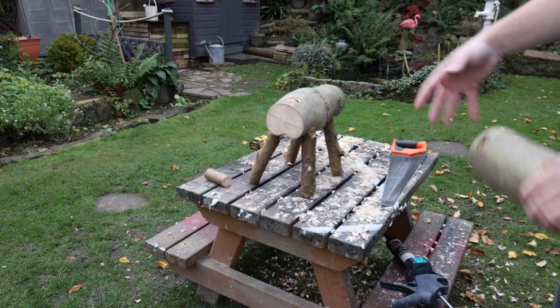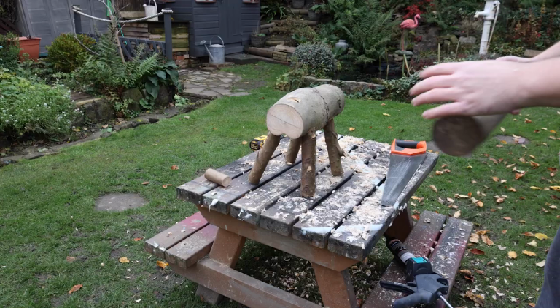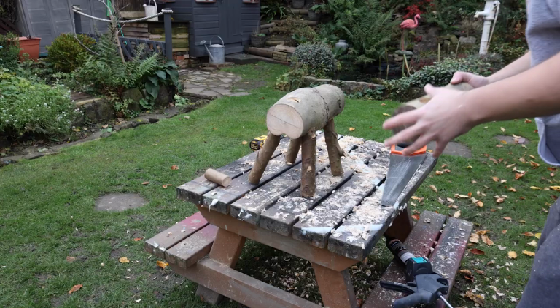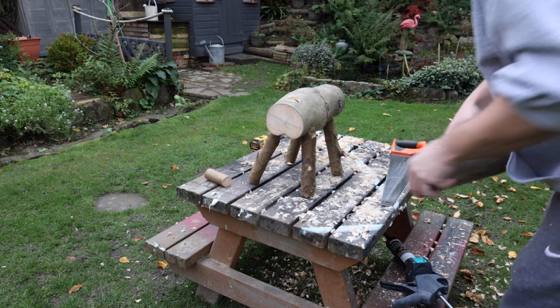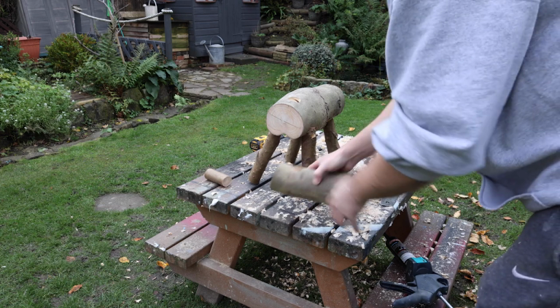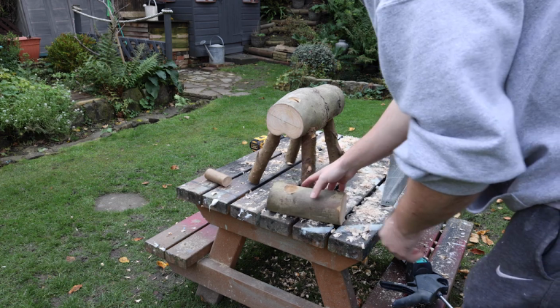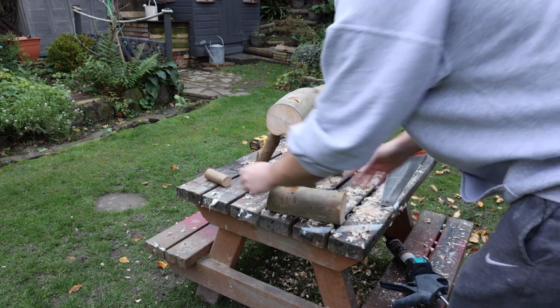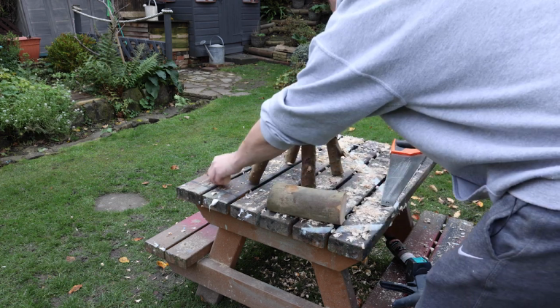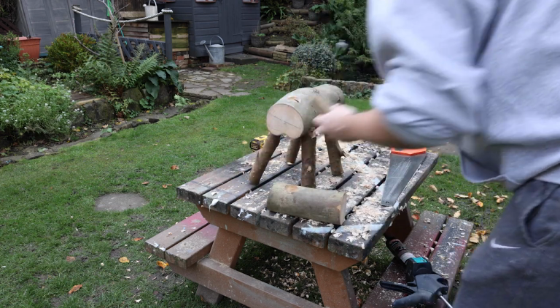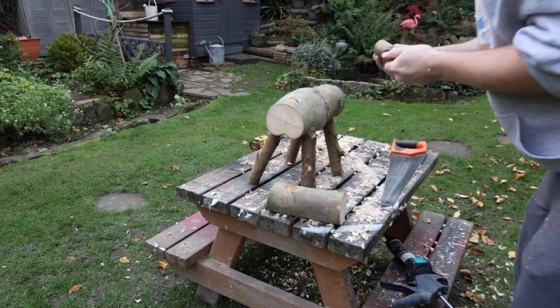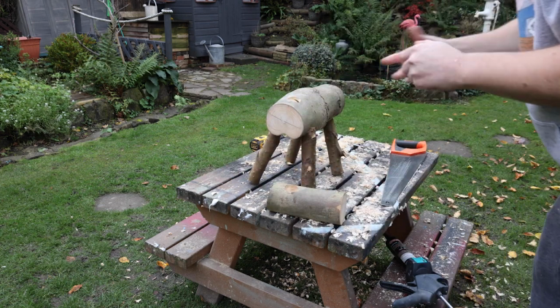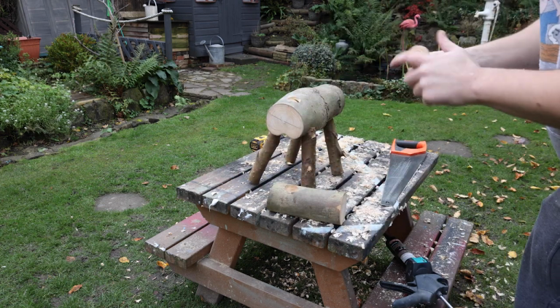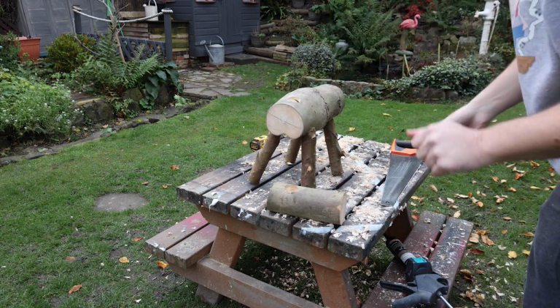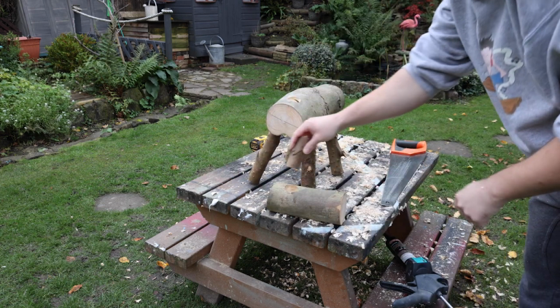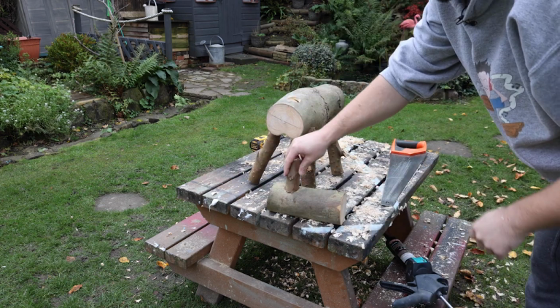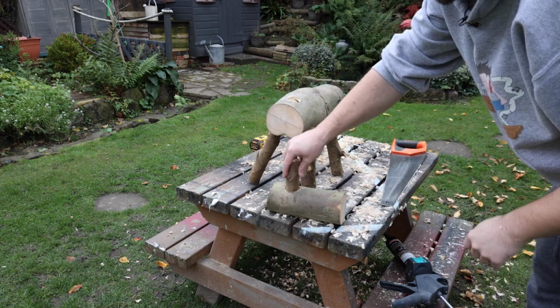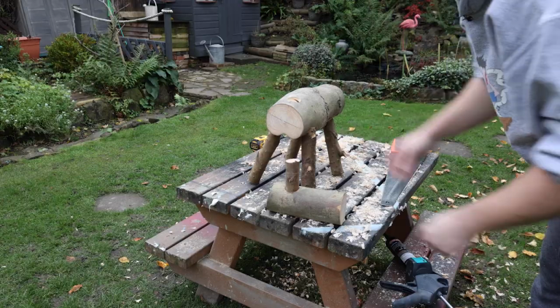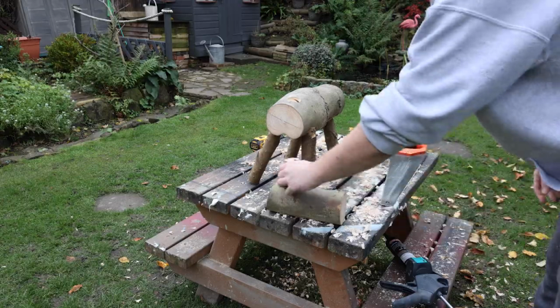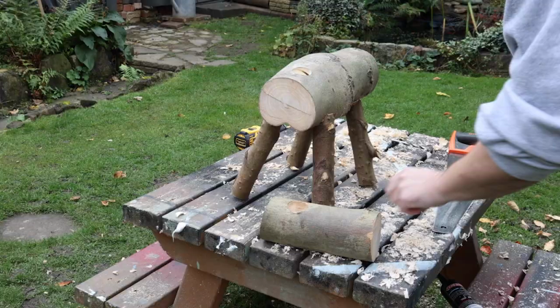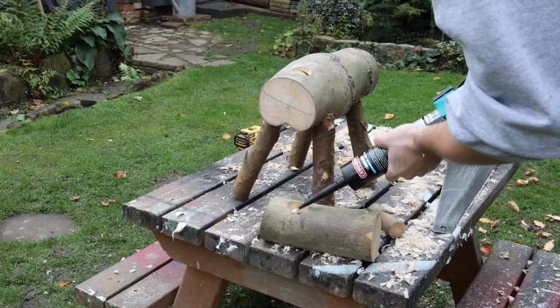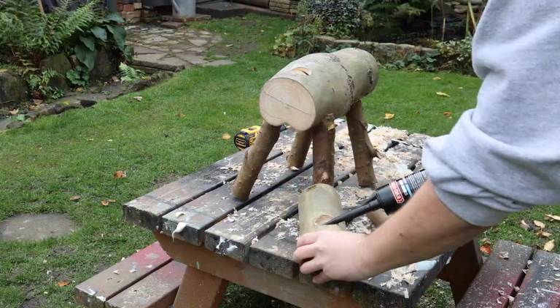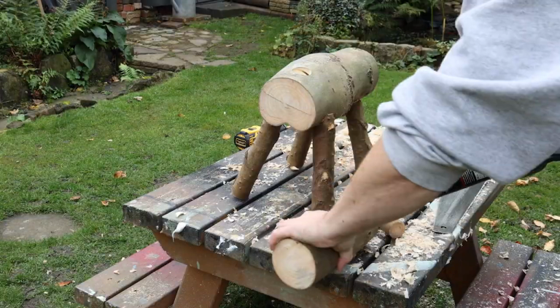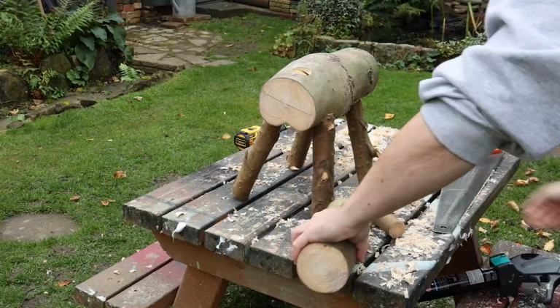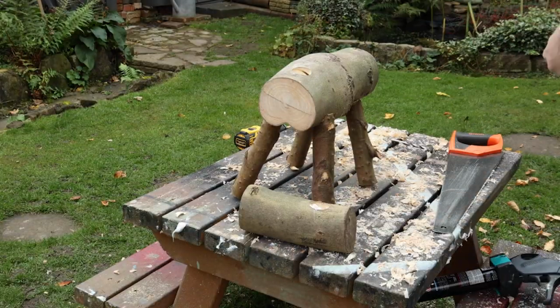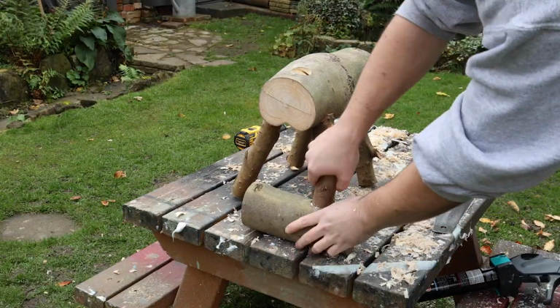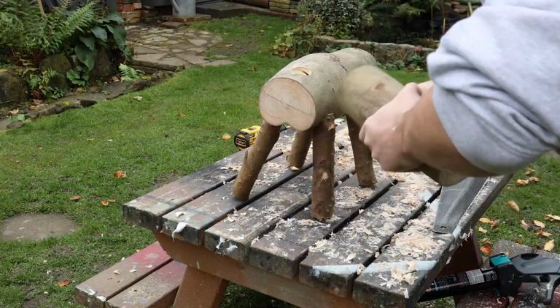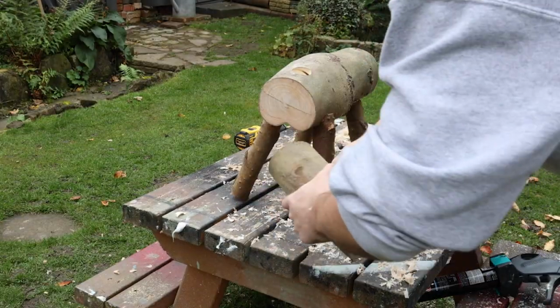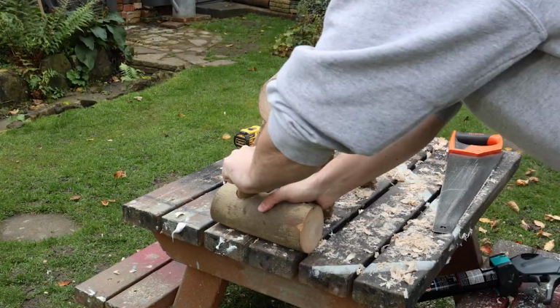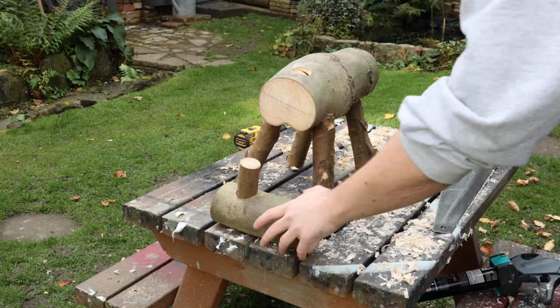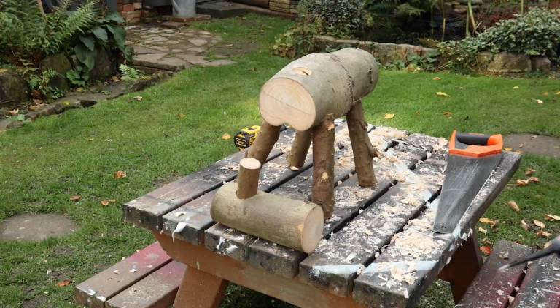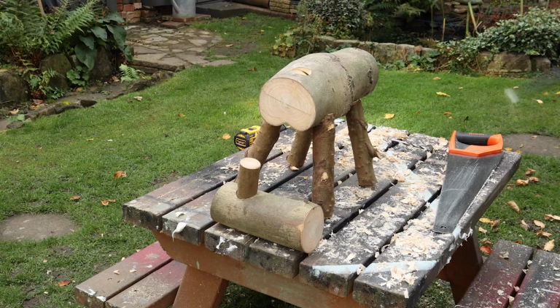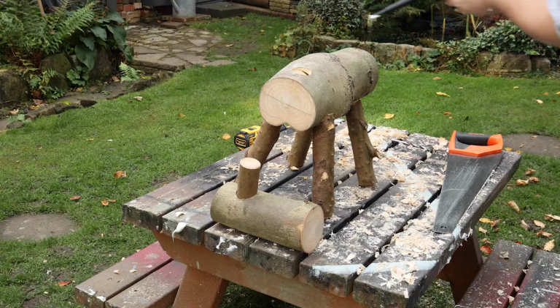While the legs are drying I'm going to get the head stuck in place. First I'm going to glue the neck into the head, then I can get it glued into the body.